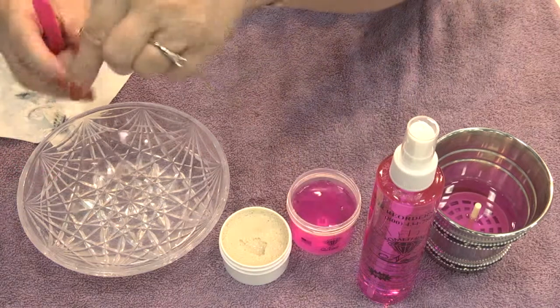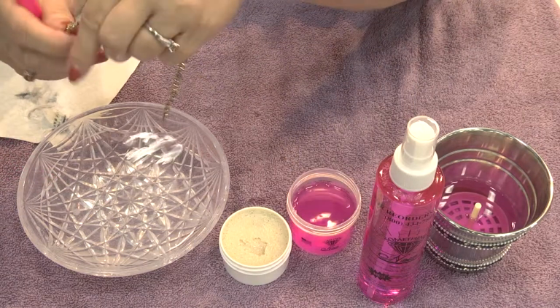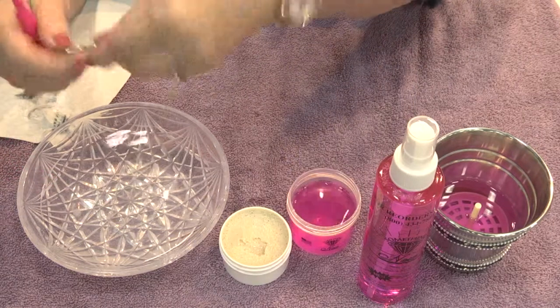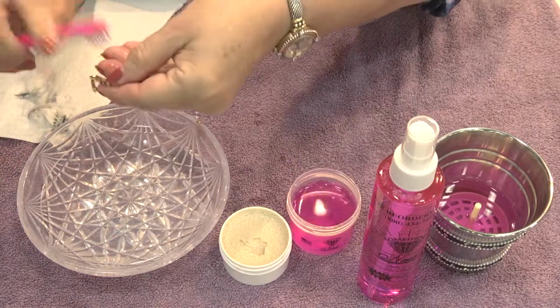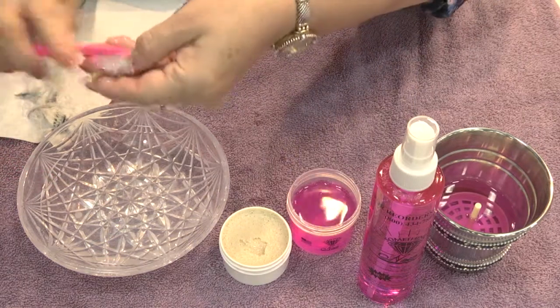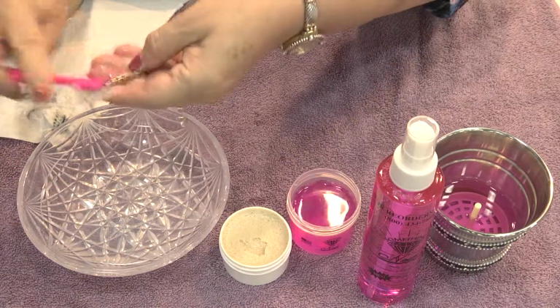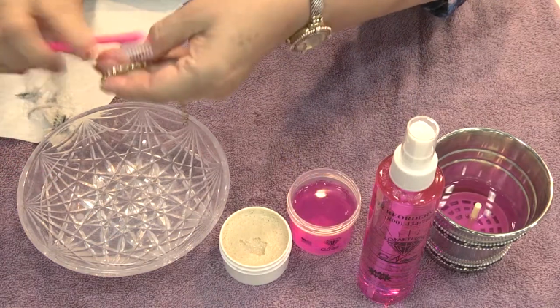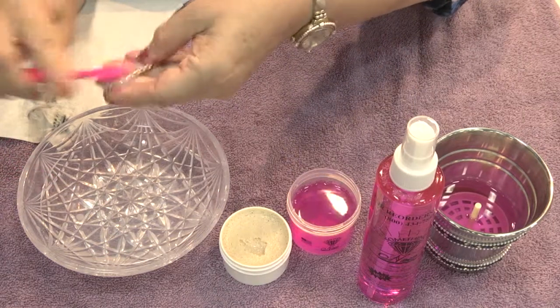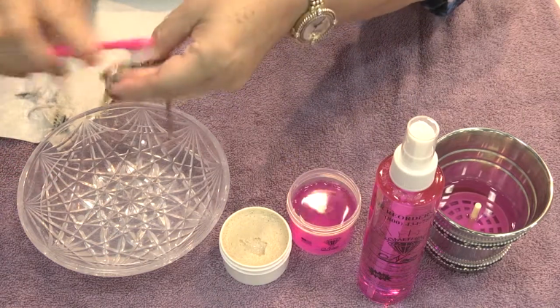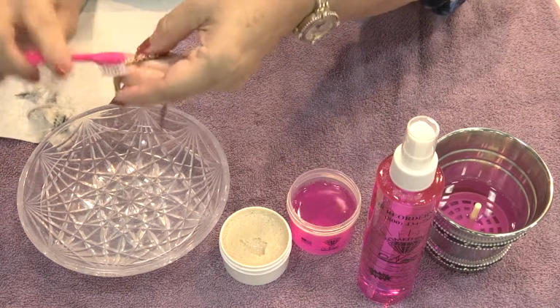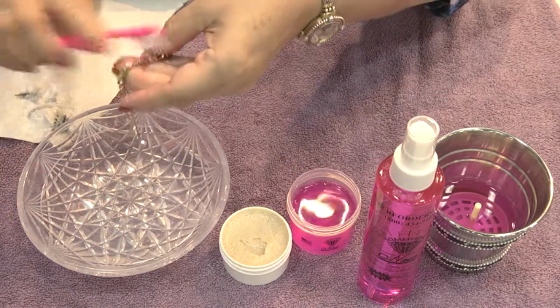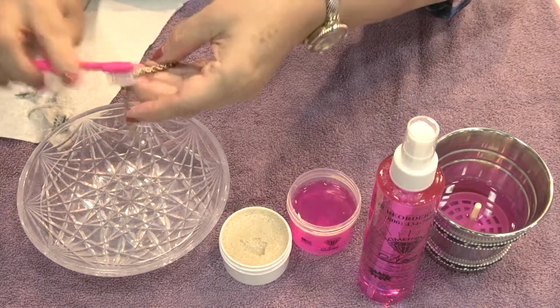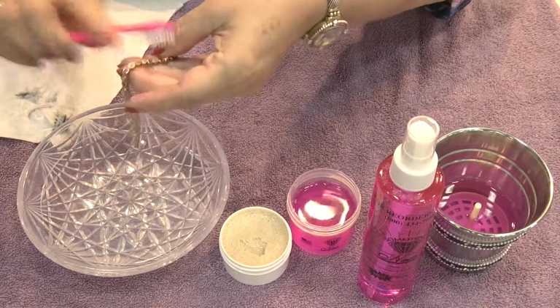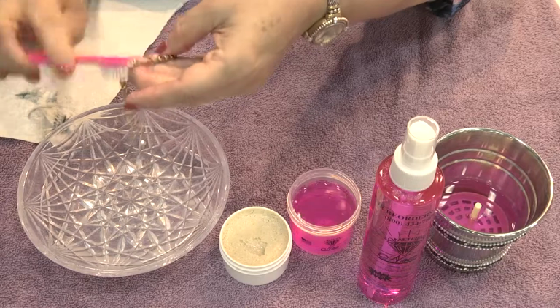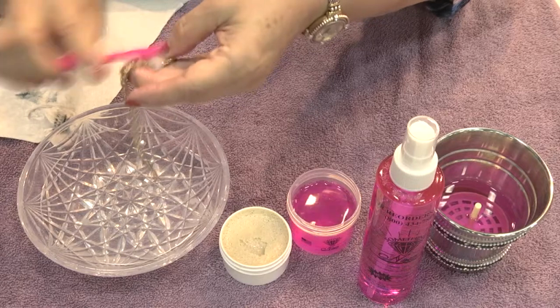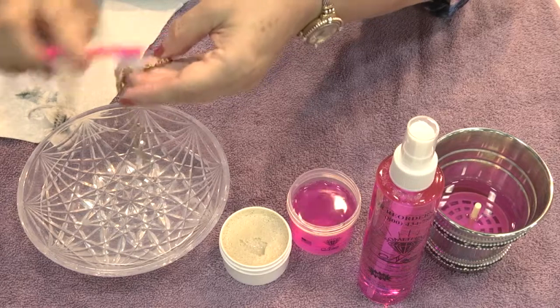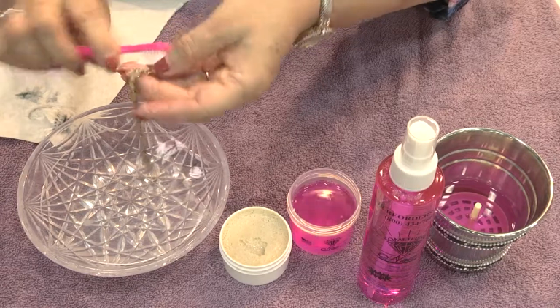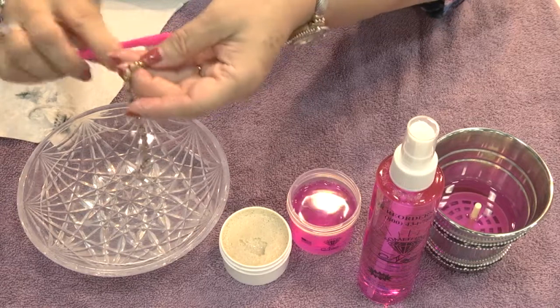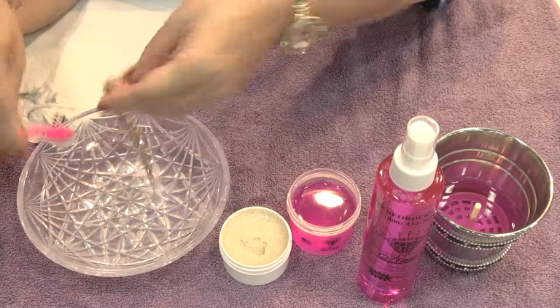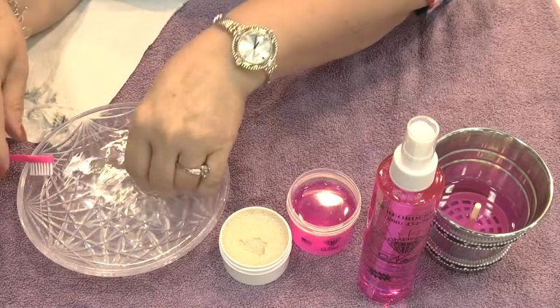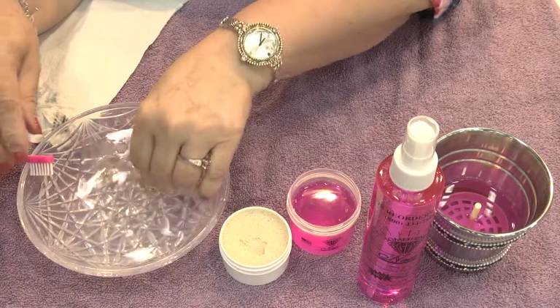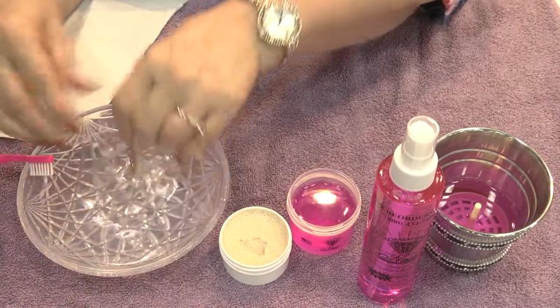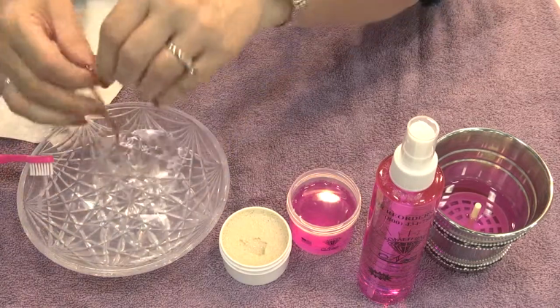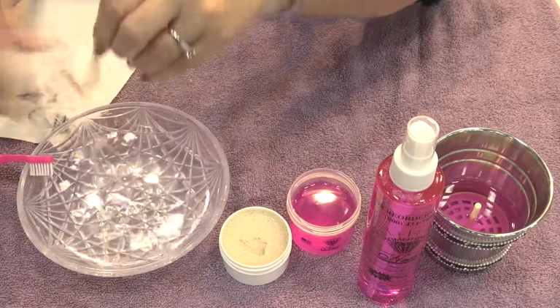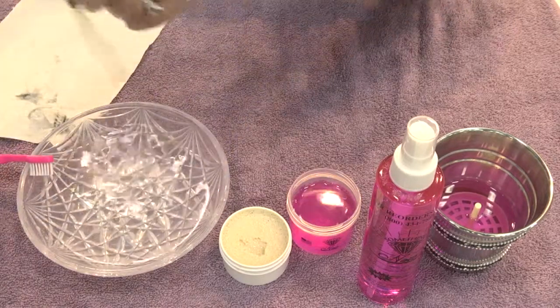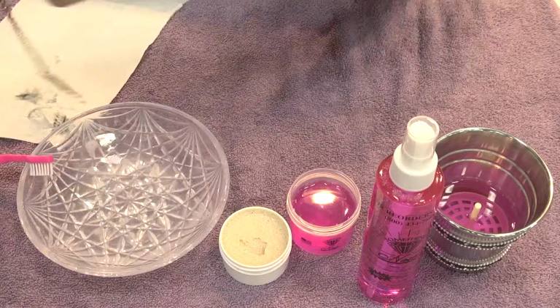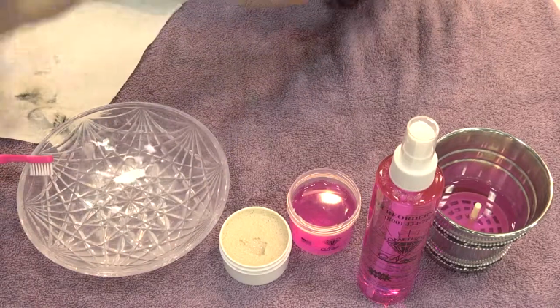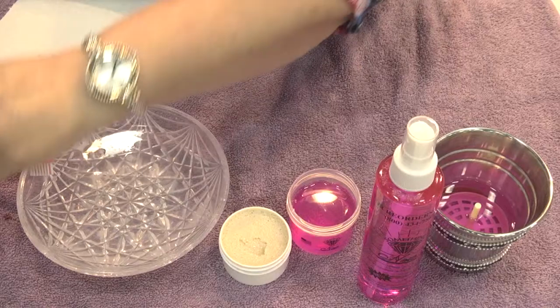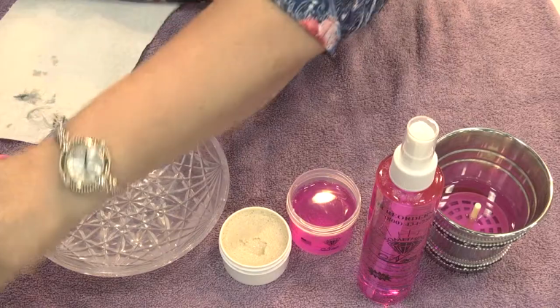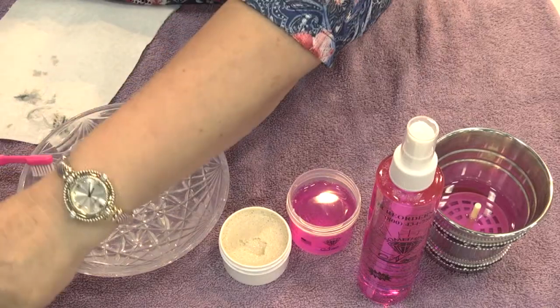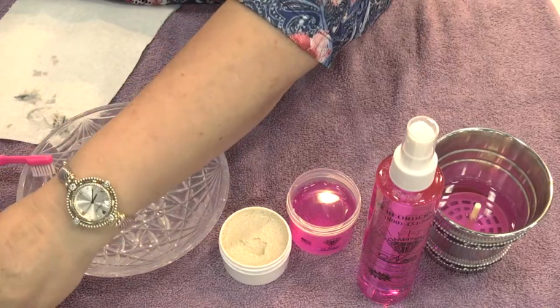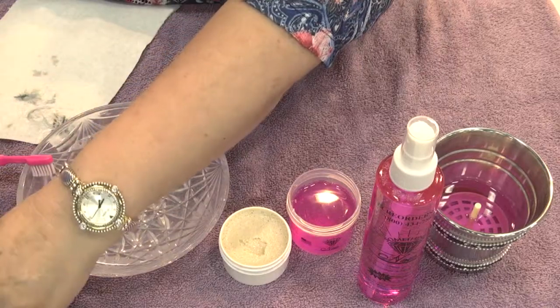Give it a little brush, front and back of the stones. Rinse it off. And look at how beautiful that is.